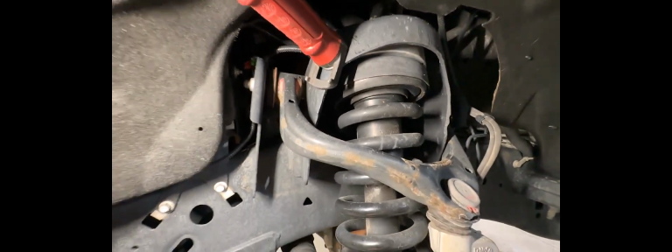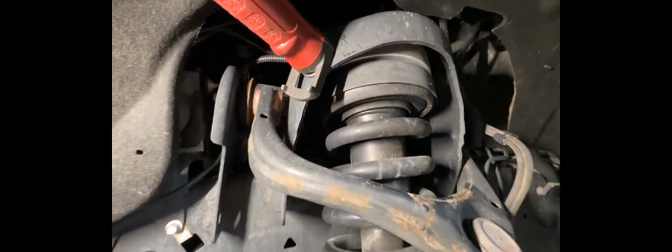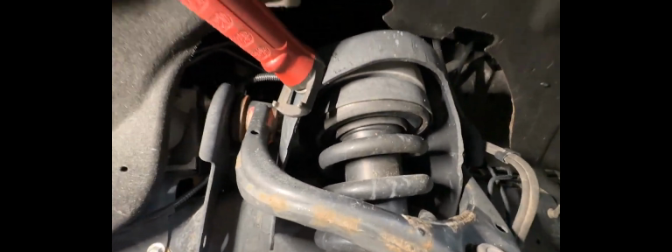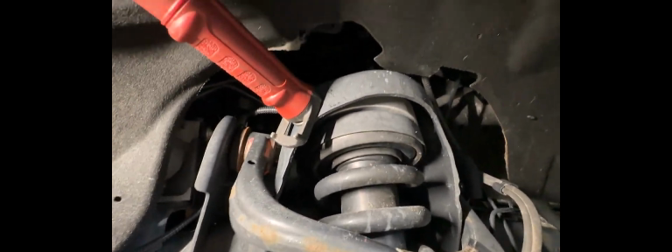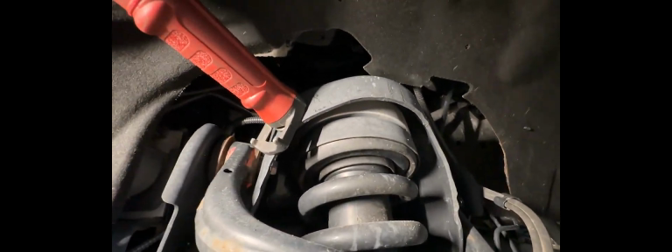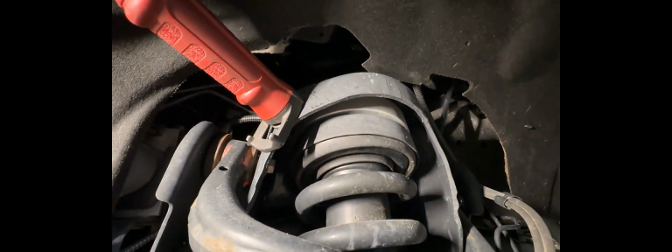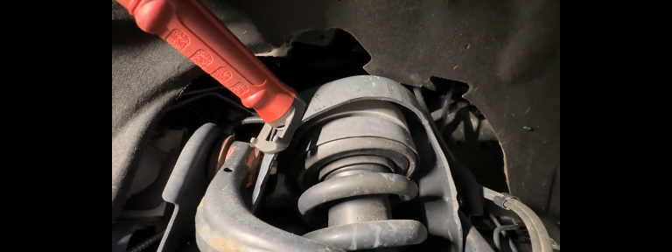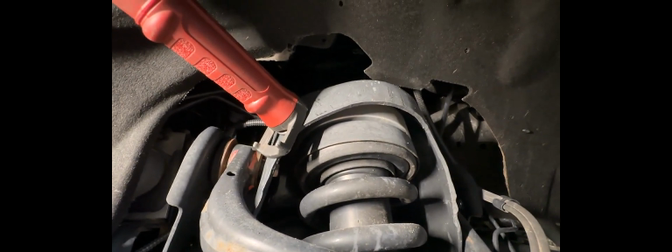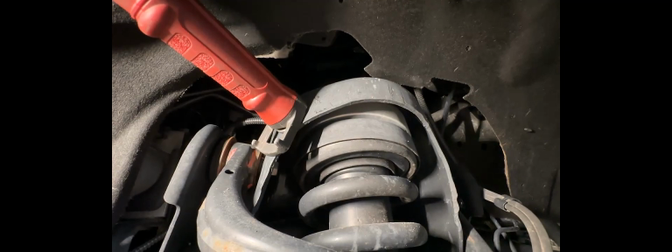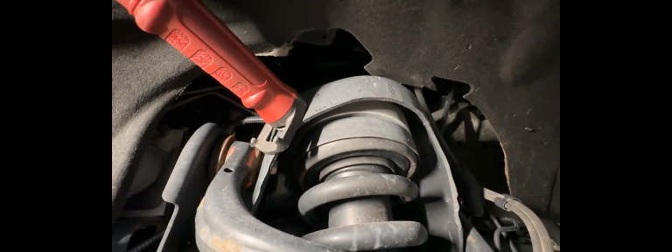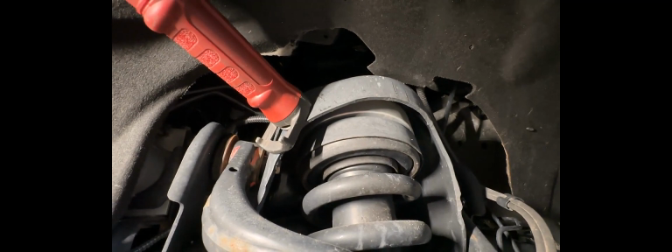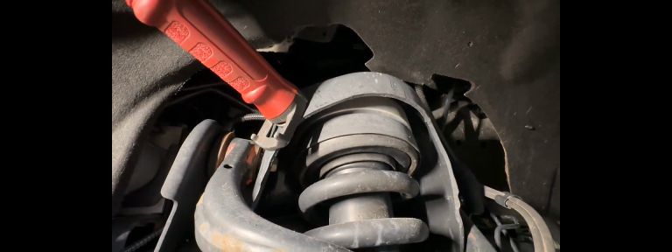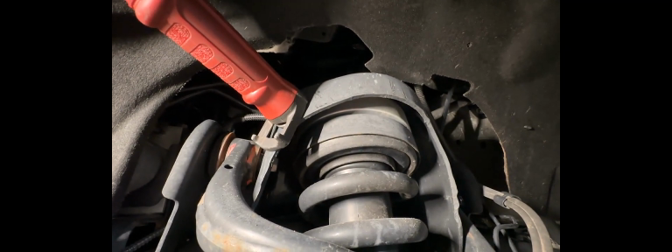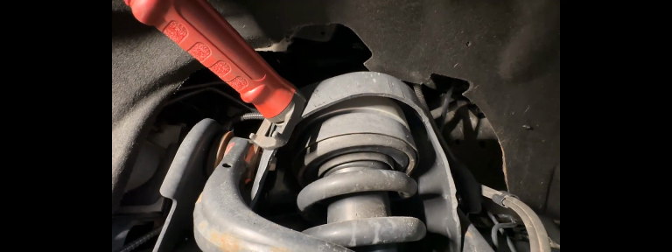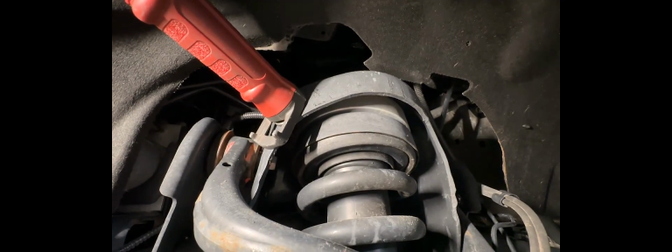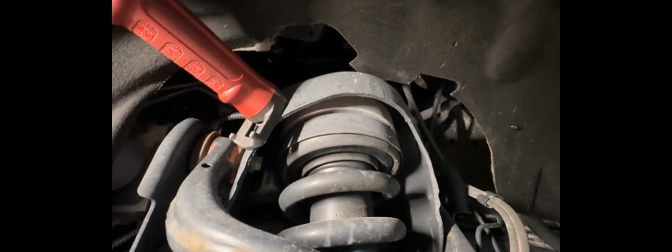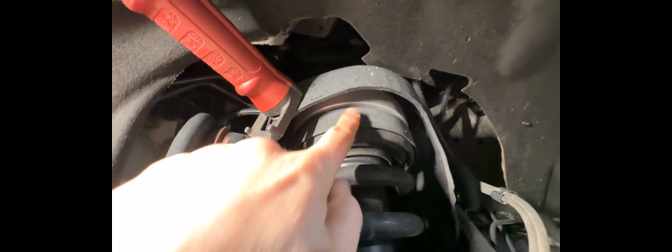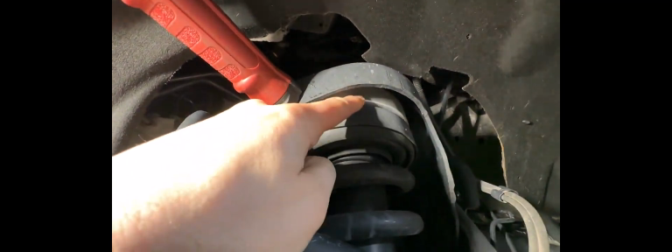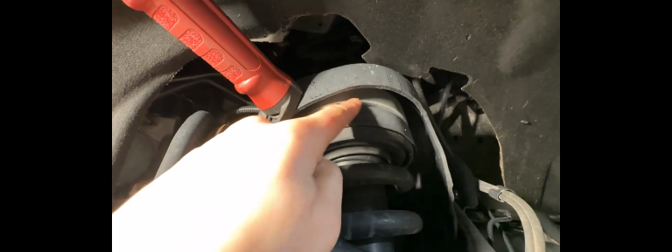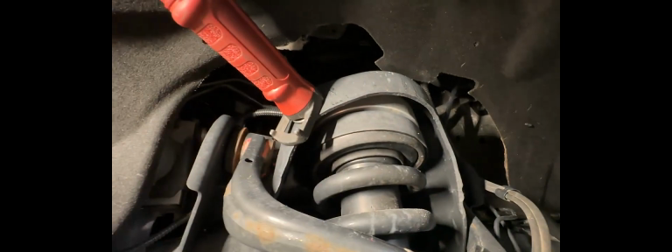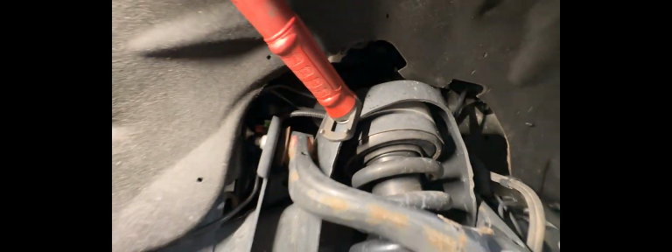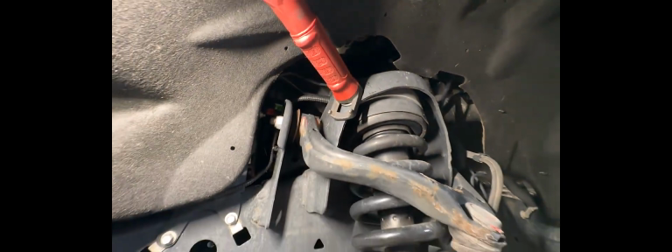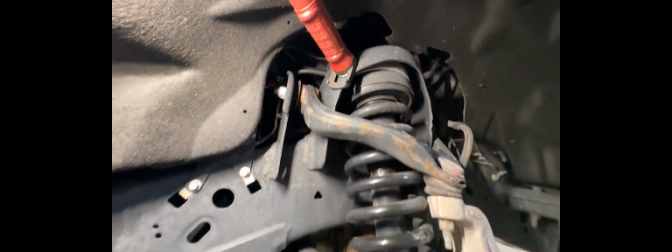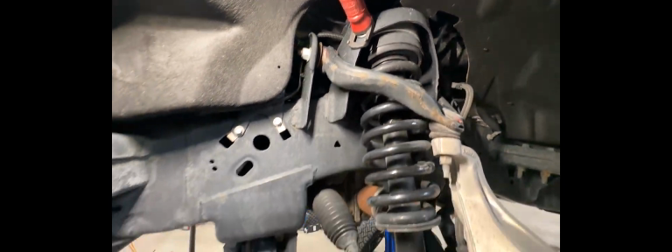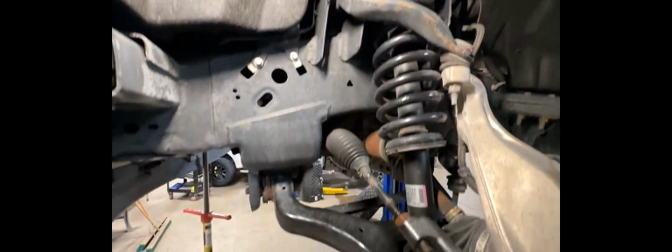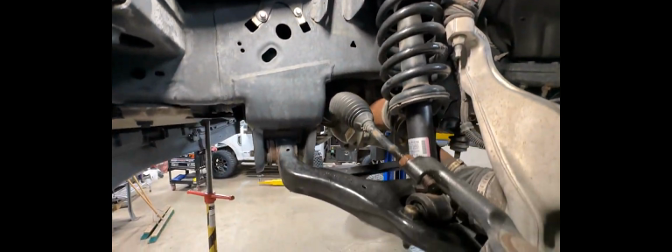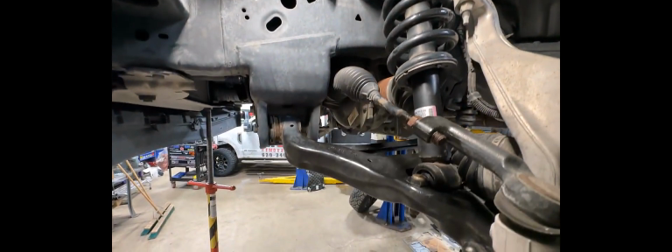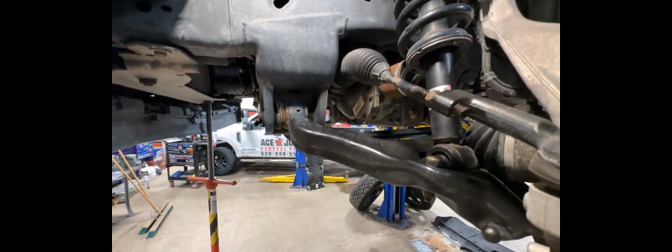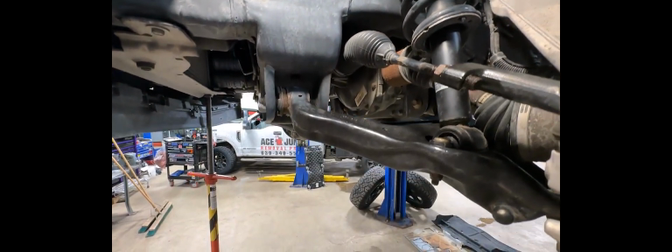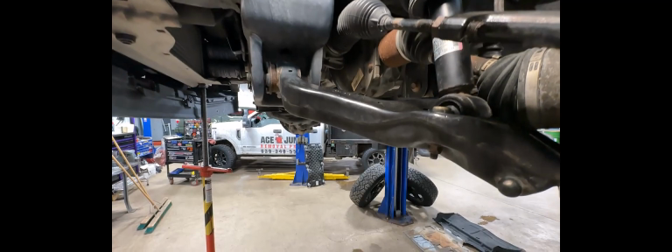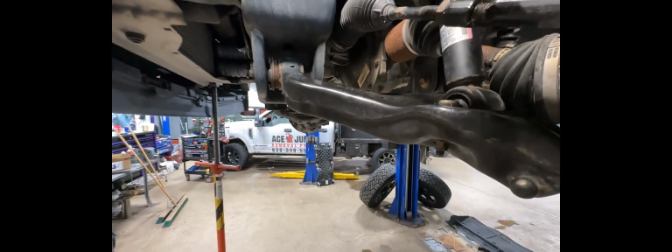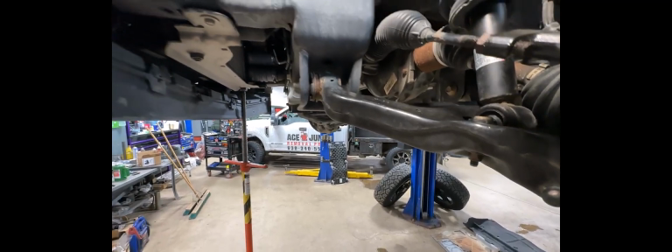You can see a silver puck — this truck has a two-inch leveling kit on it right now. That puck up there is what is causing the truck to get that lift.